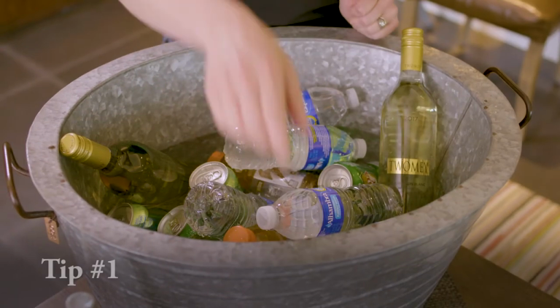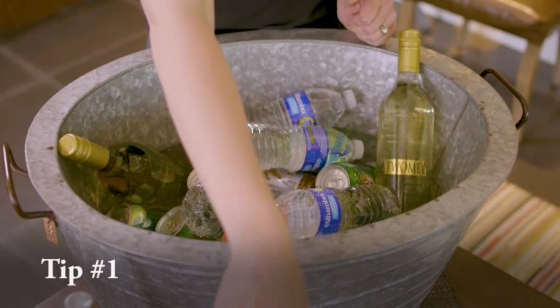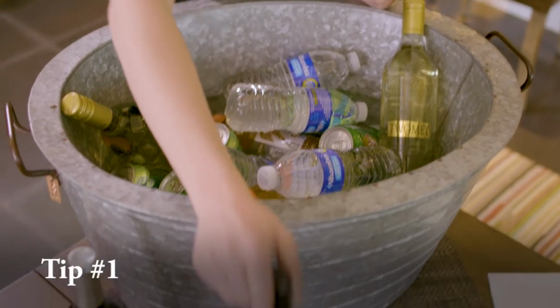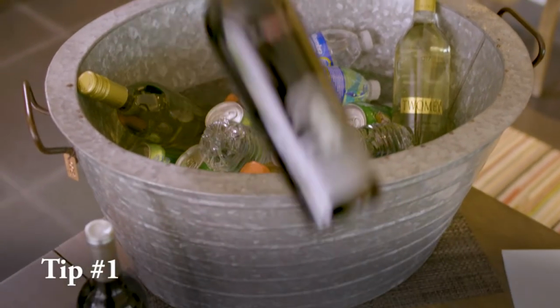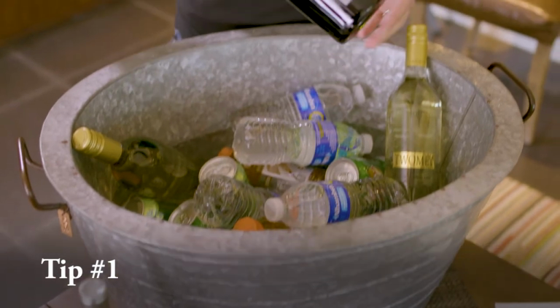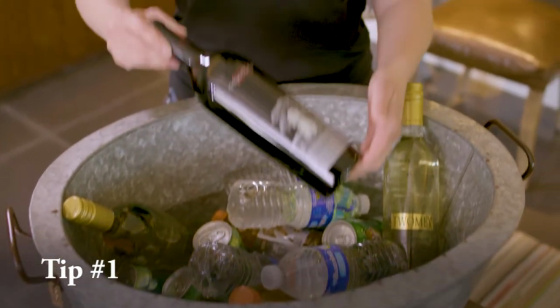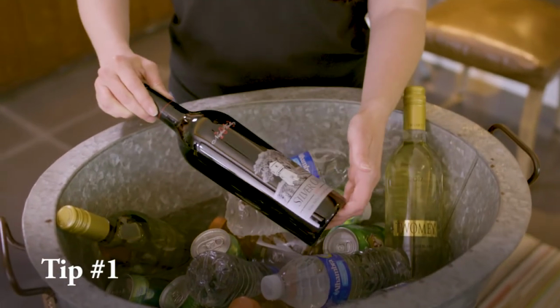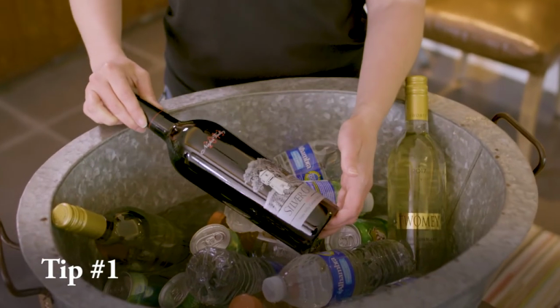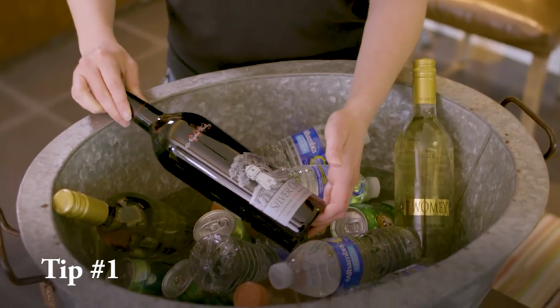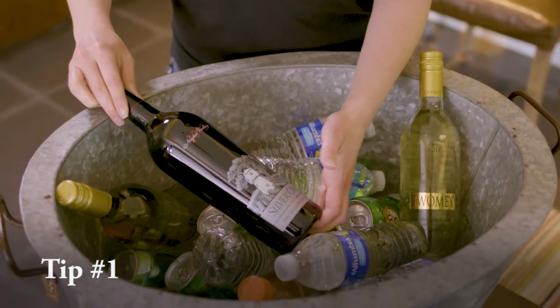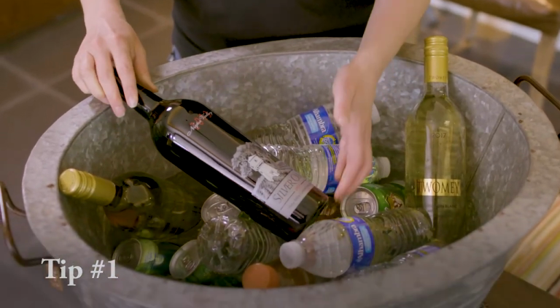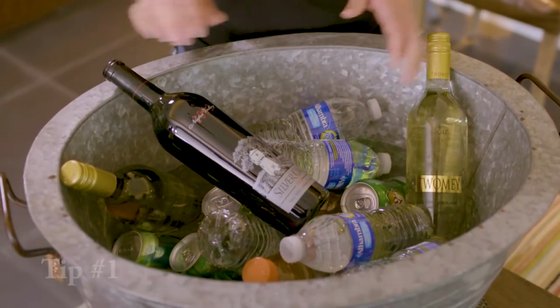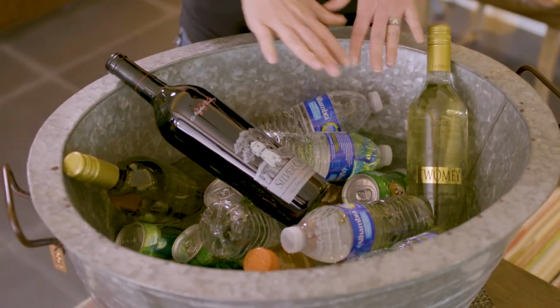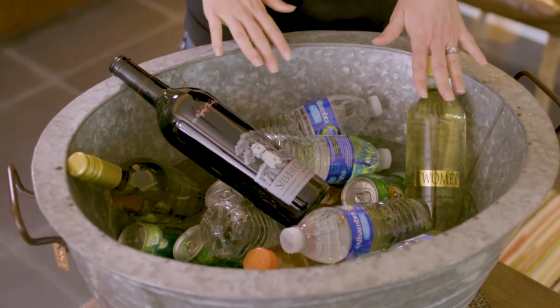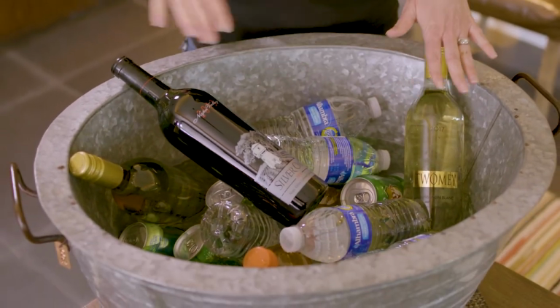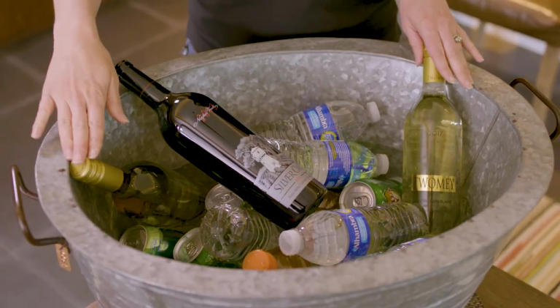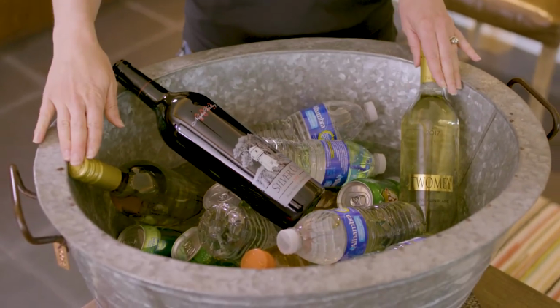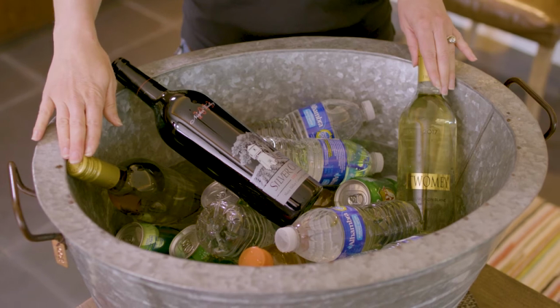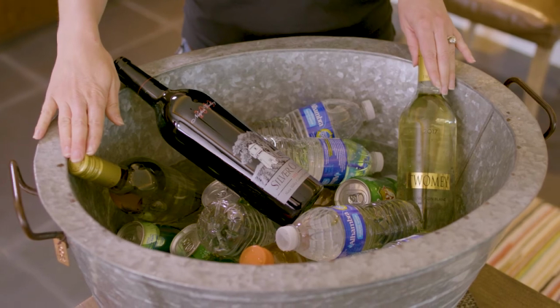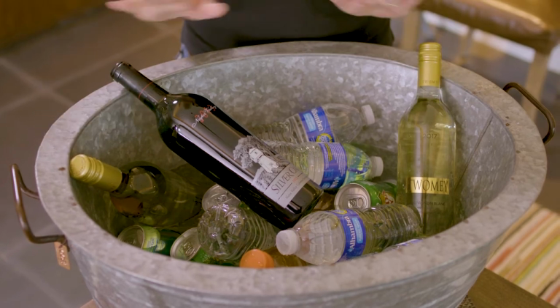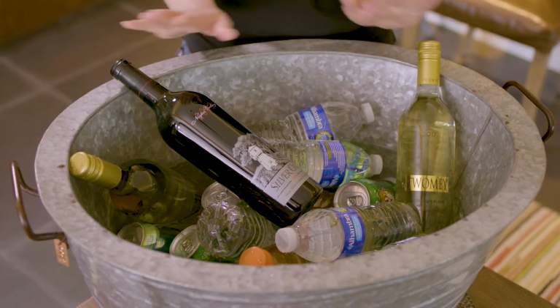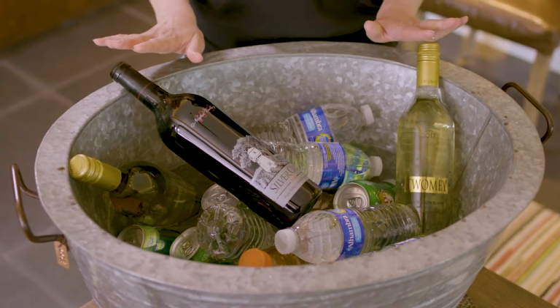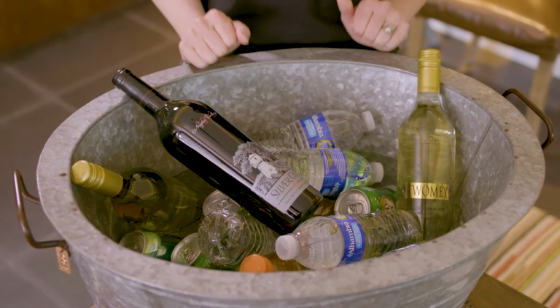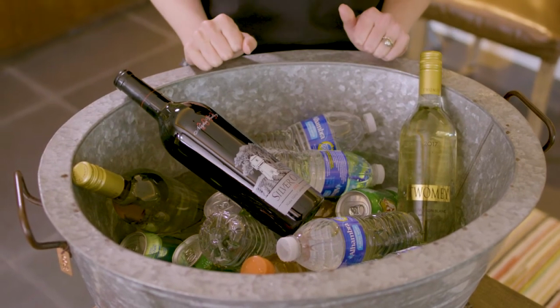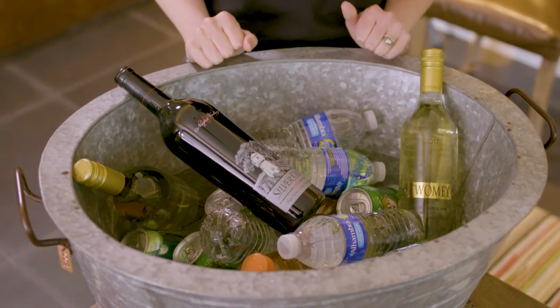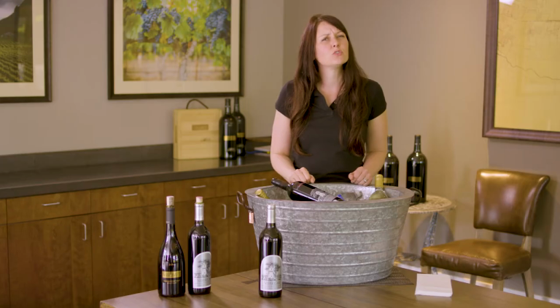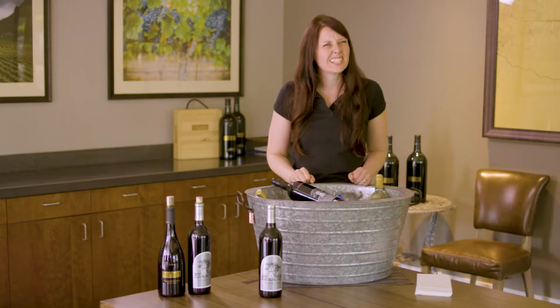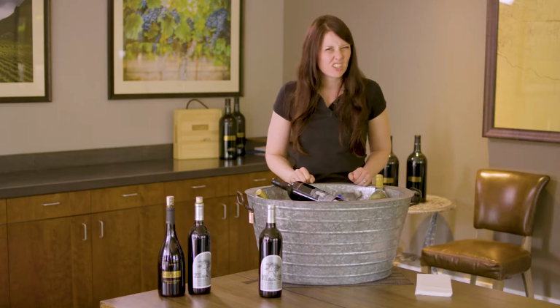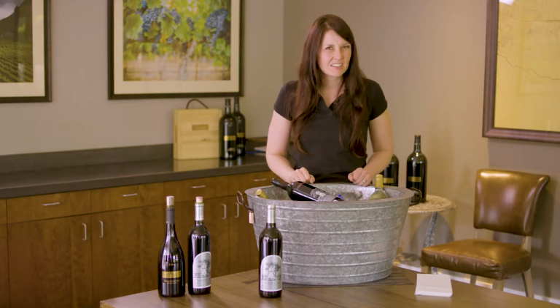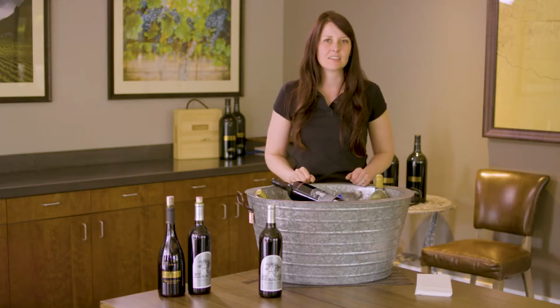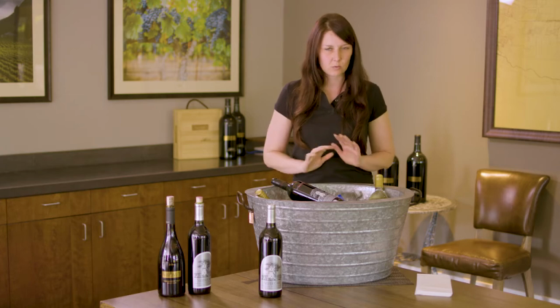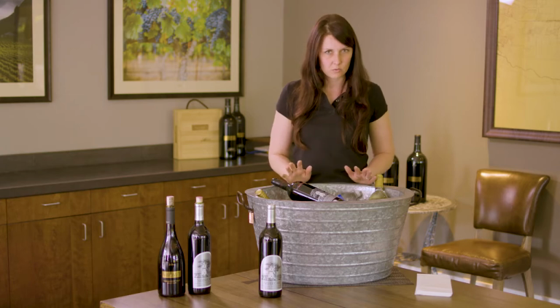You want to take your bottle of wine and stick it right on top of the cooler. Notice it's not in the ice — it's right on top of your water, right next to your white wine. That's going to be perfect to keep it at the right temperature. You don't want it touching the ice; that'll make it way too cool.